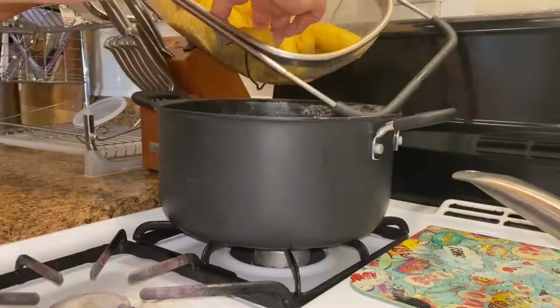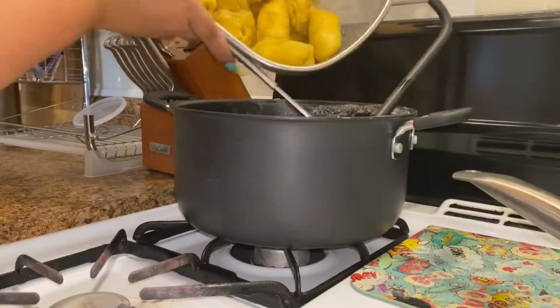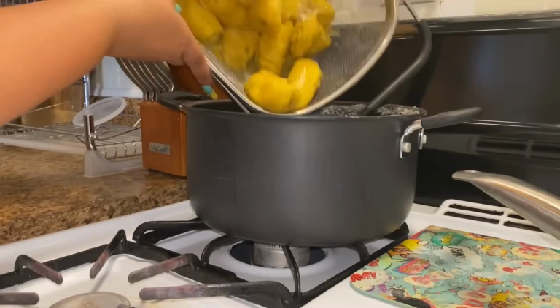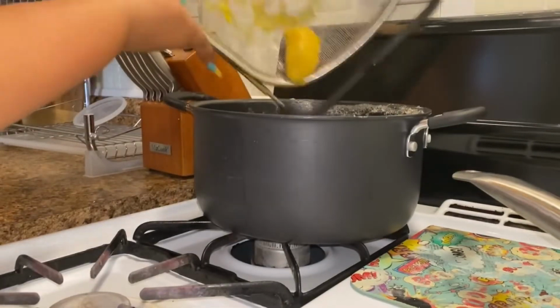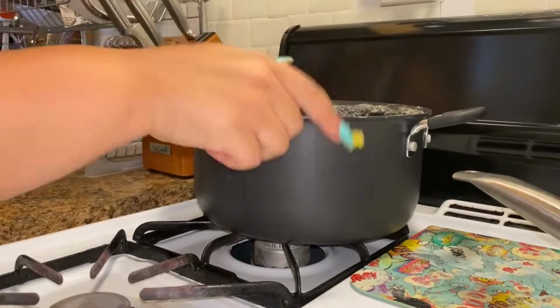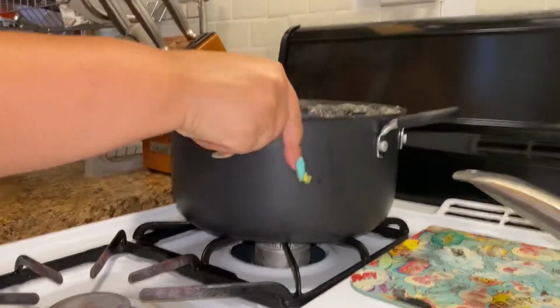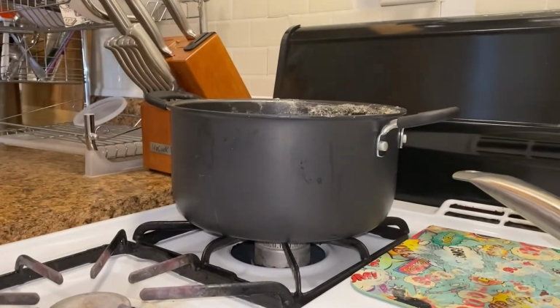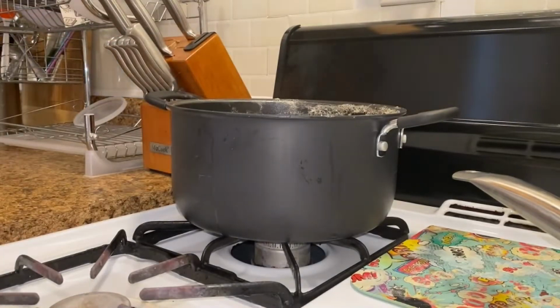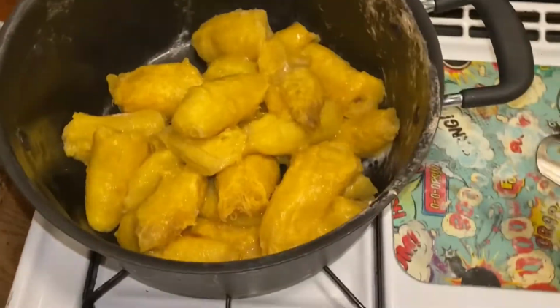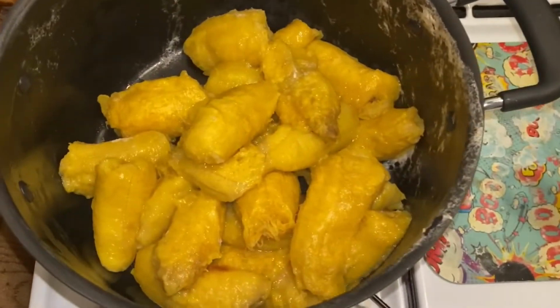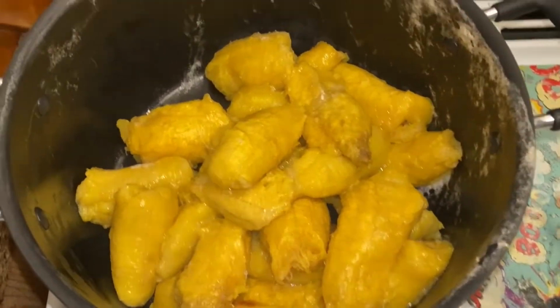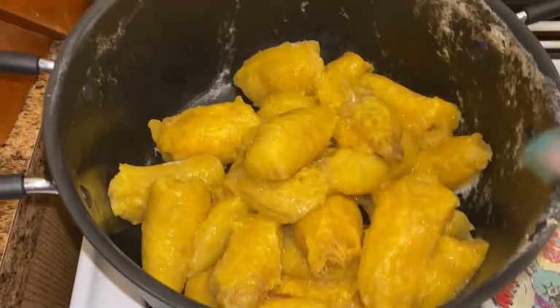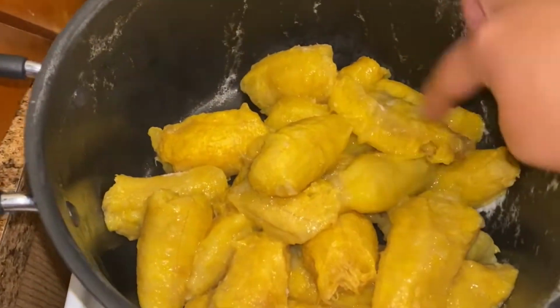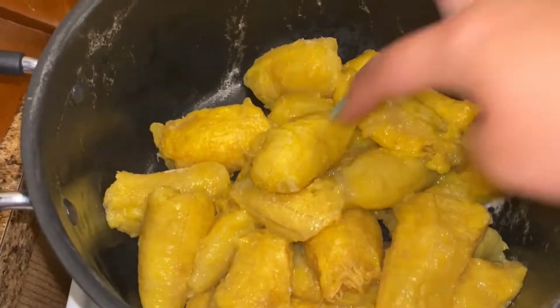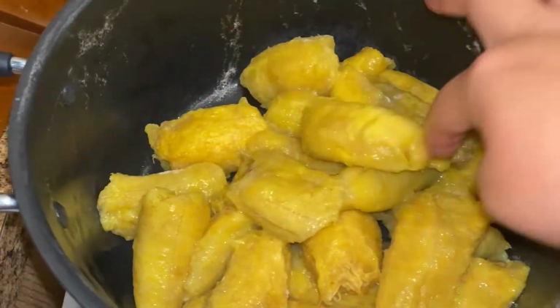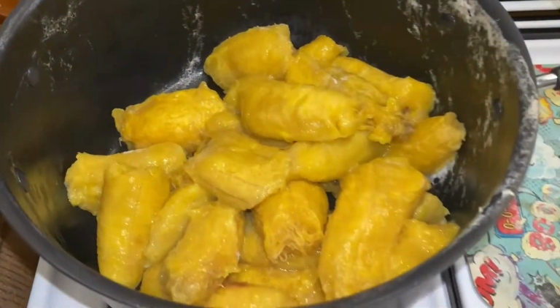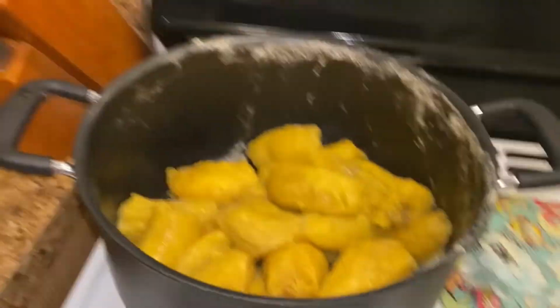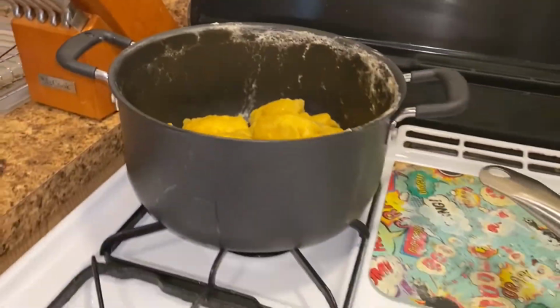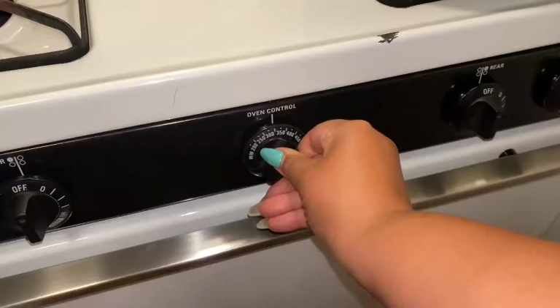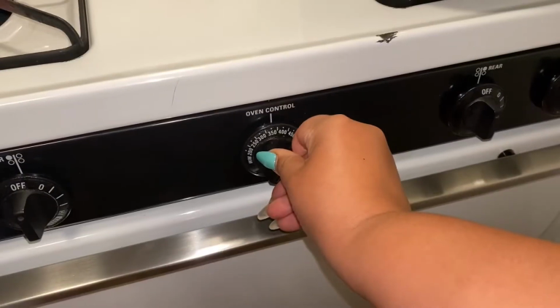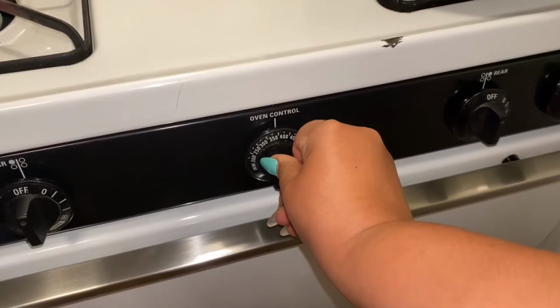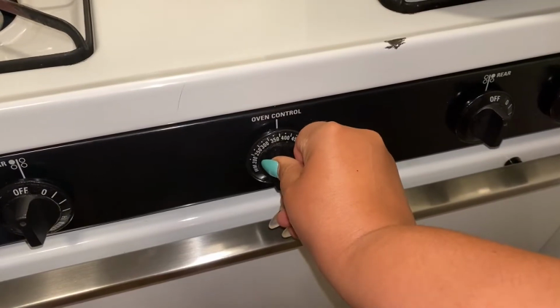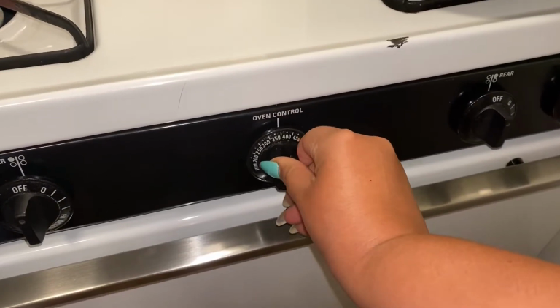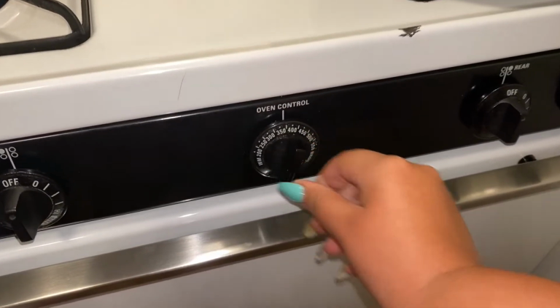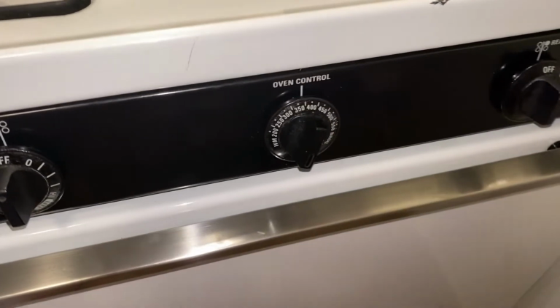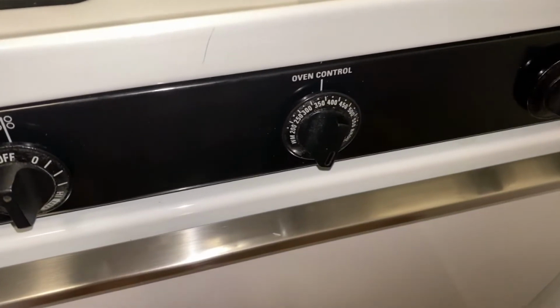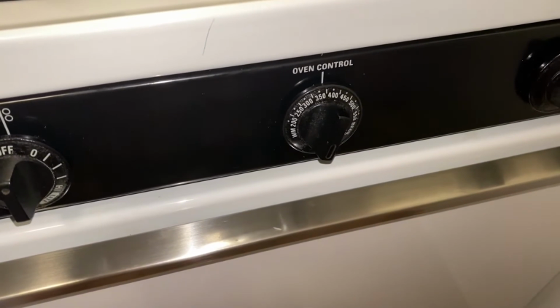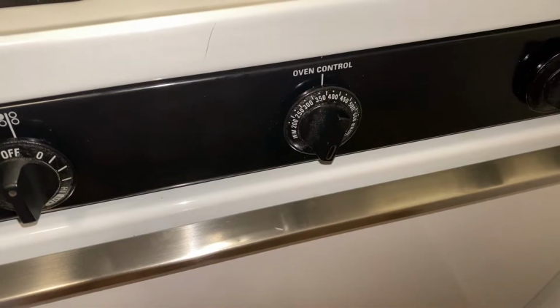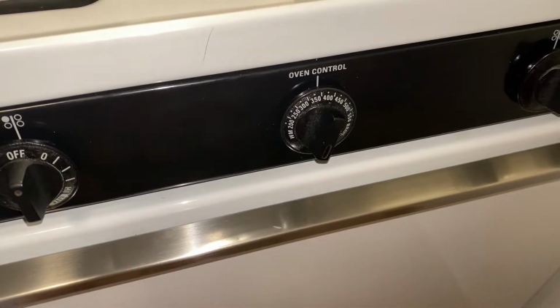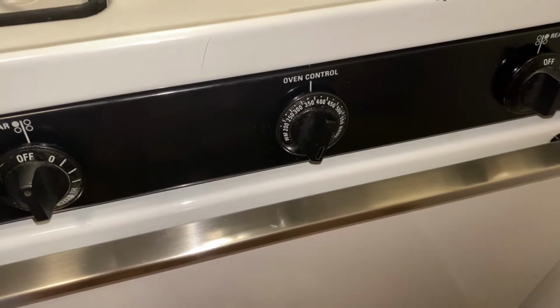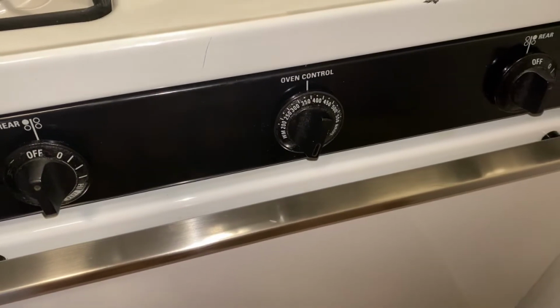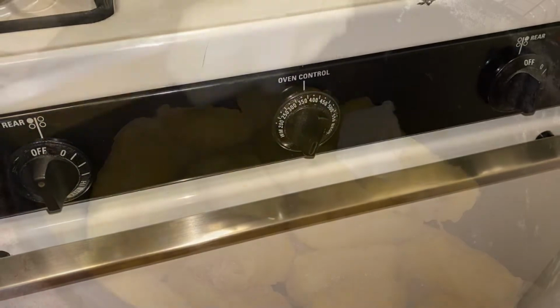Once the plantains have cooled, I add them right back into the same pot that I boiled them in — this is where we're going to make the mash. Right before we start, I preheat my oven to 375 degrees so we have a warm oven when it's time to get cooking.